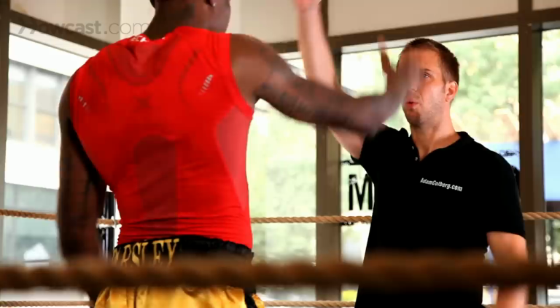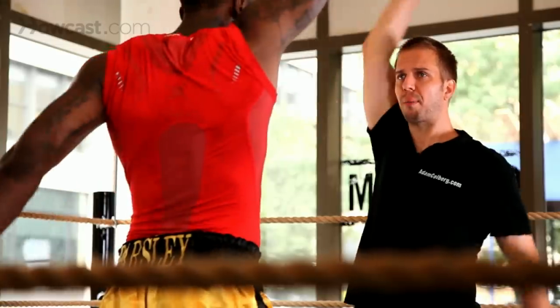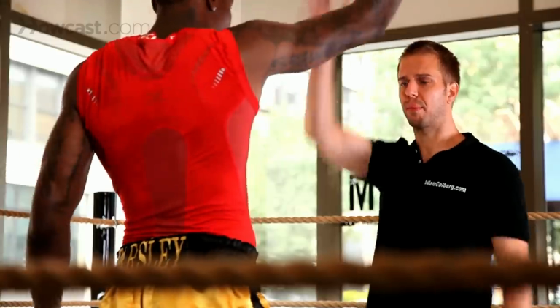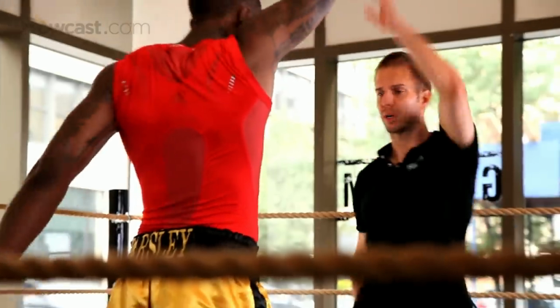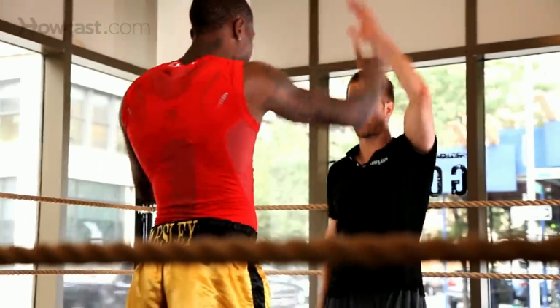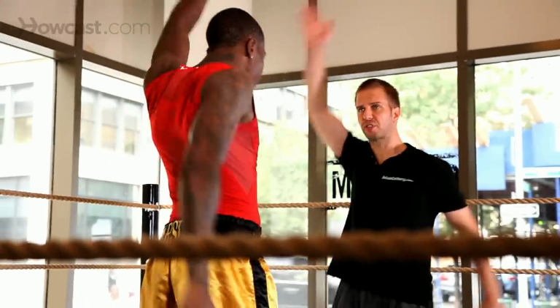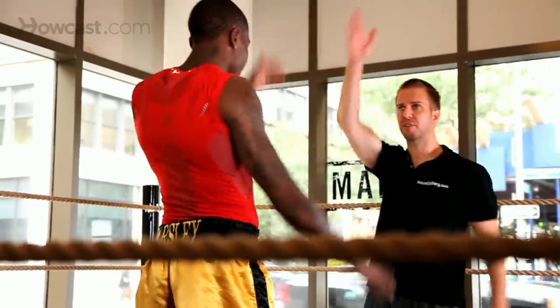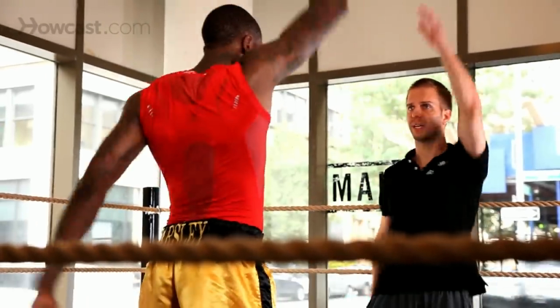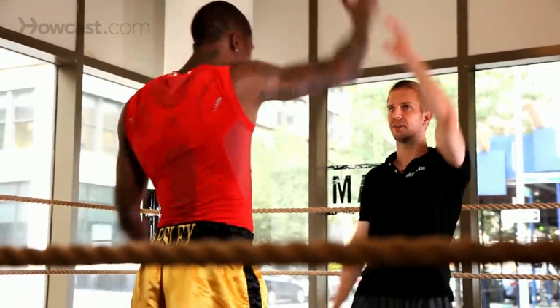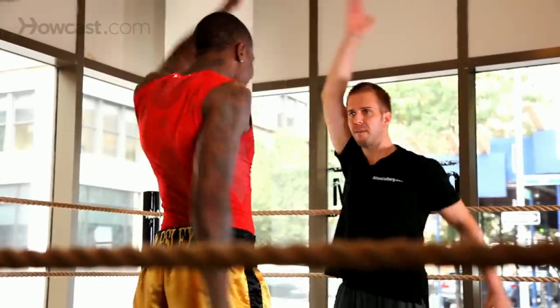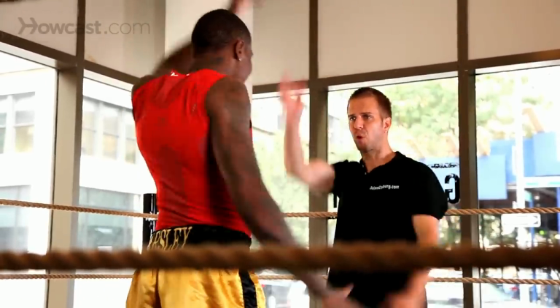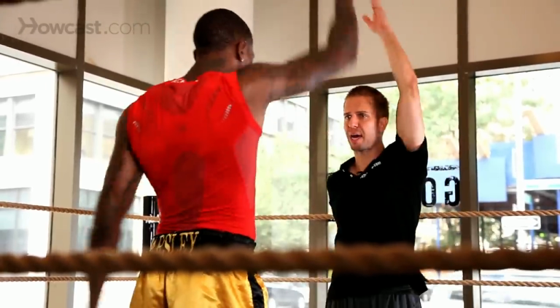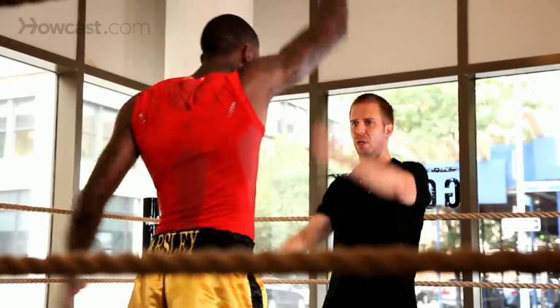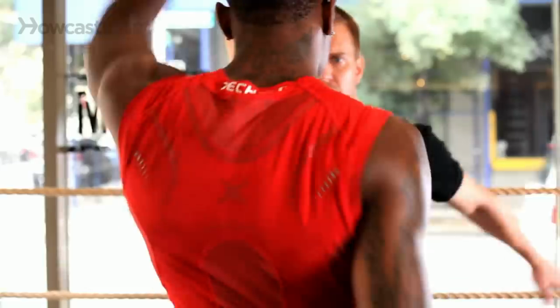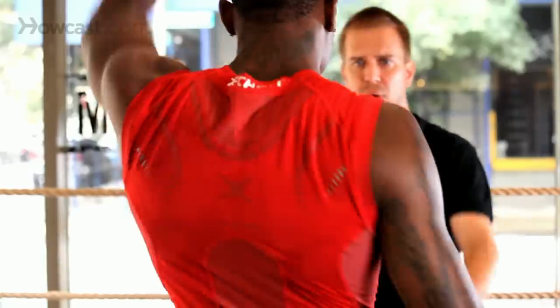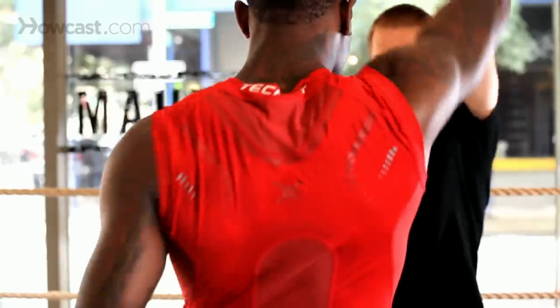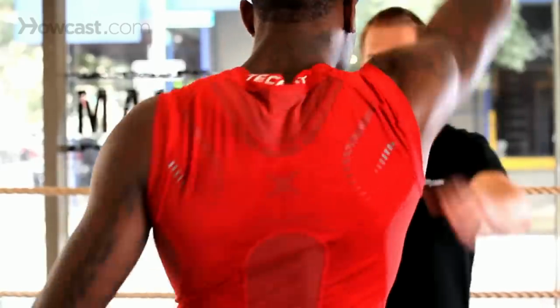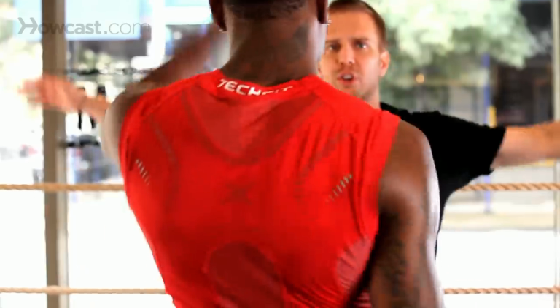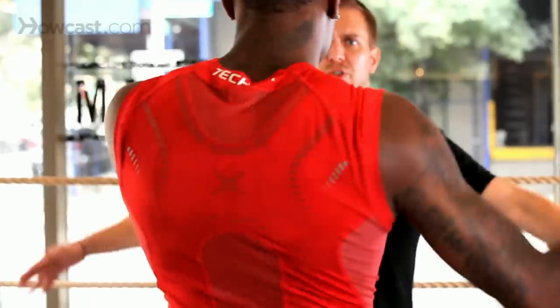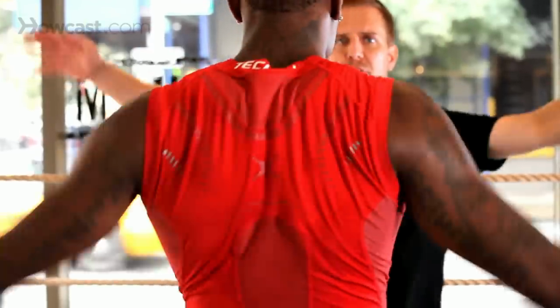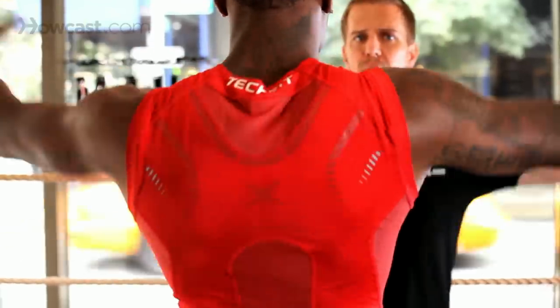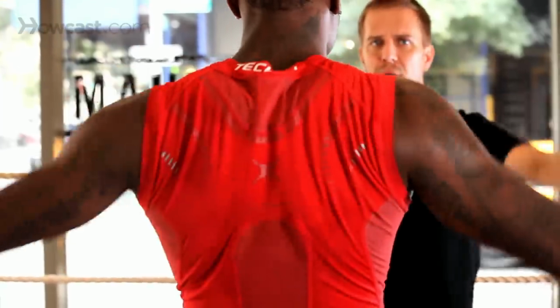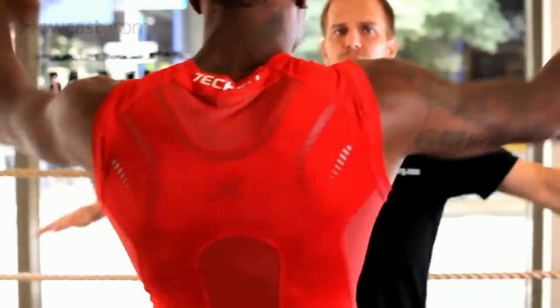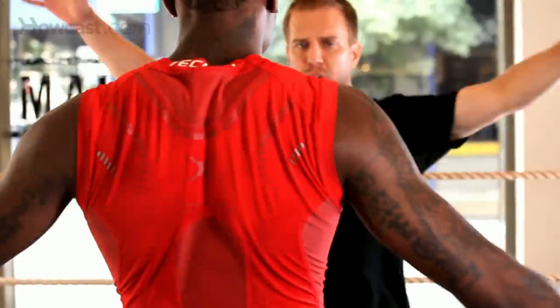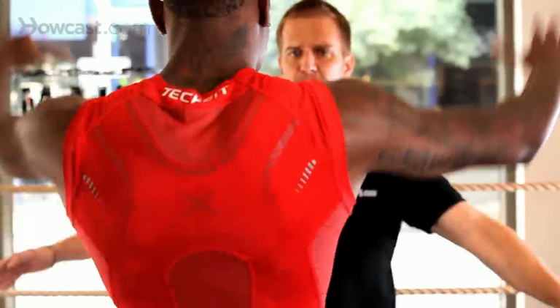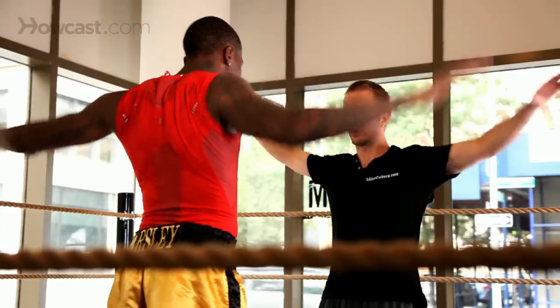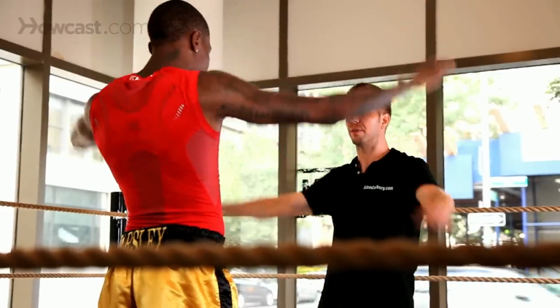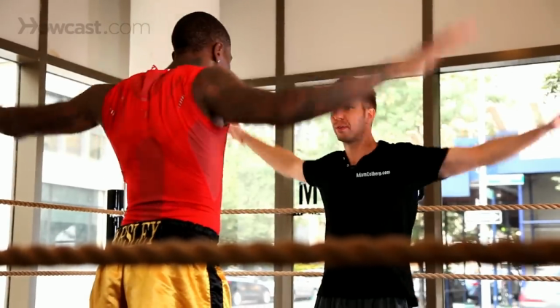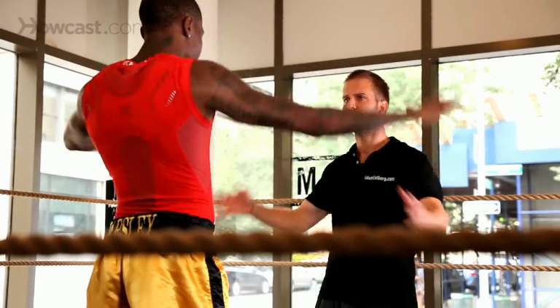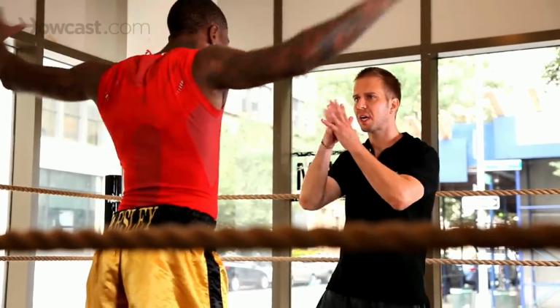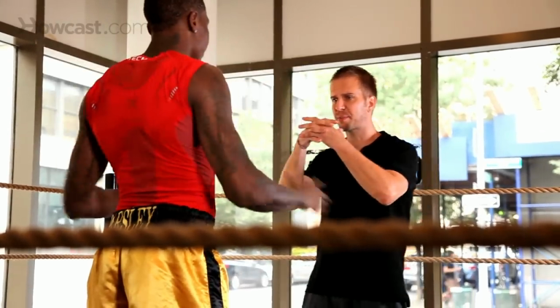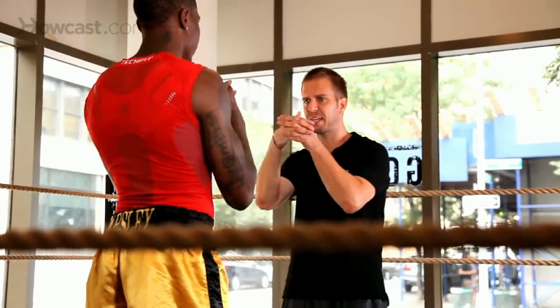One arm up, cross arms like this, one high, one low. Circles forward, circles backwards, clasp the hands.